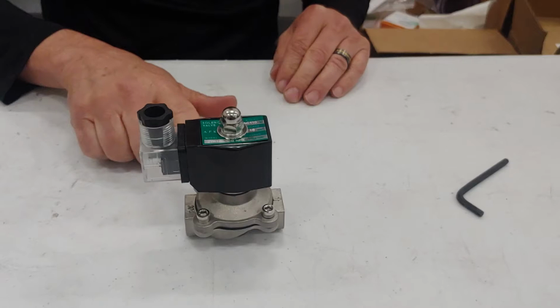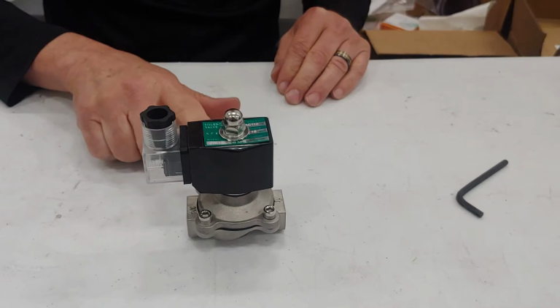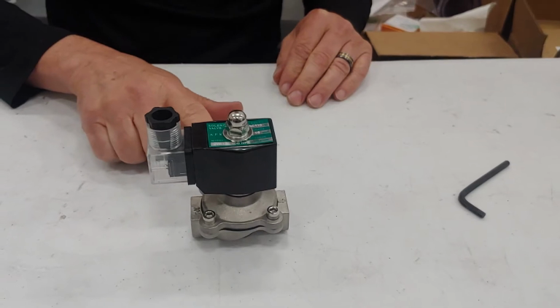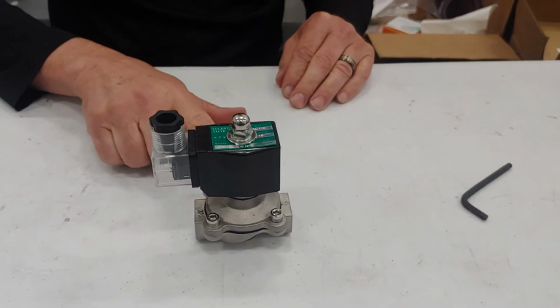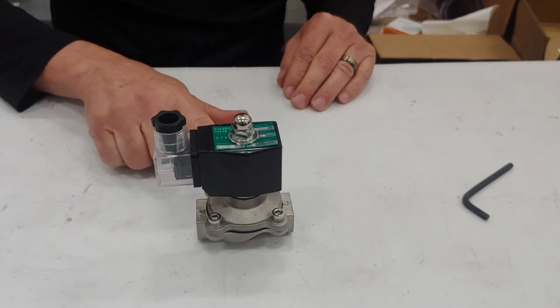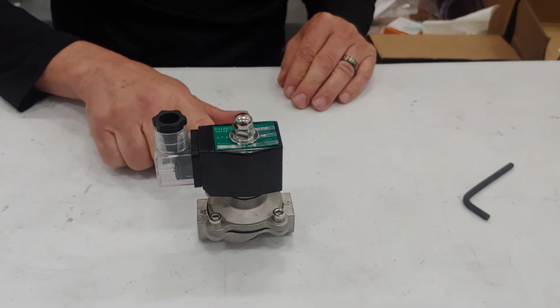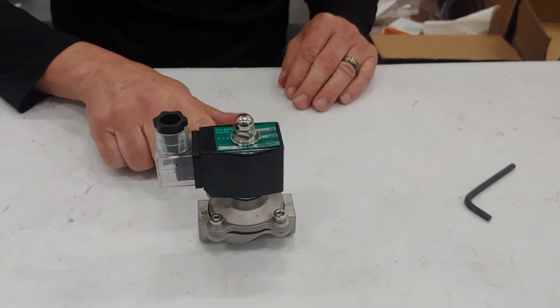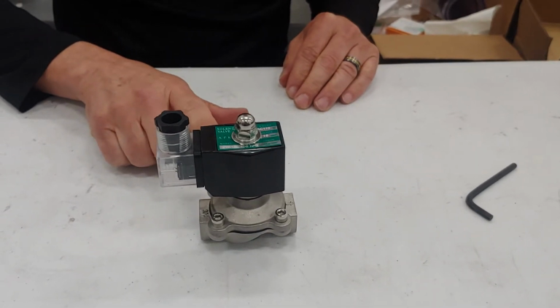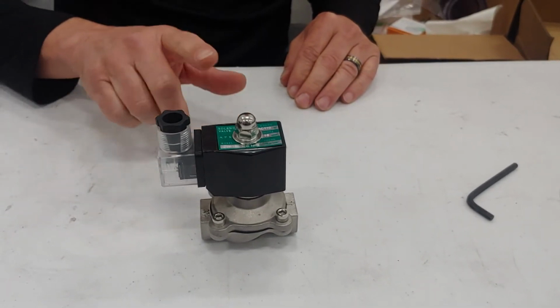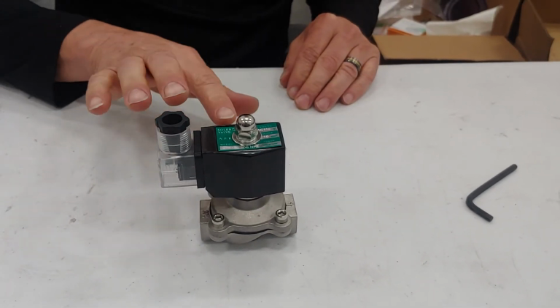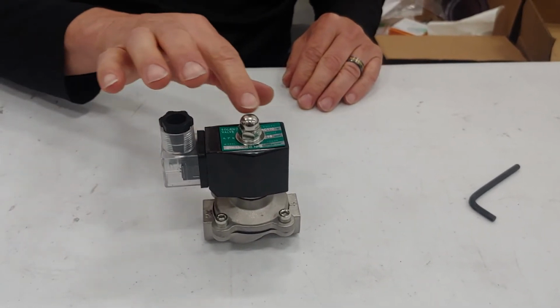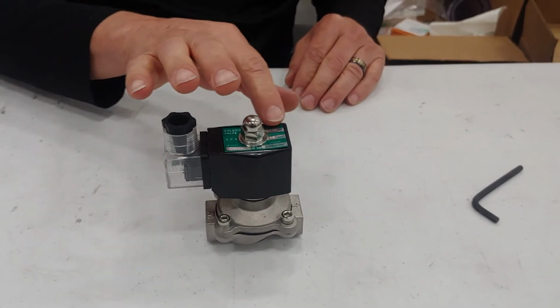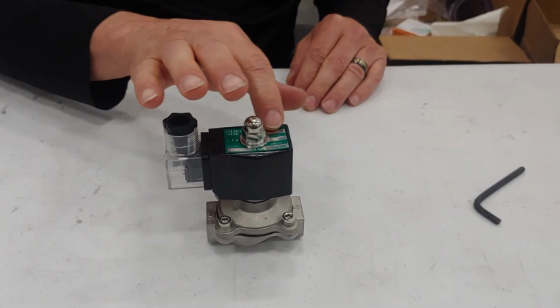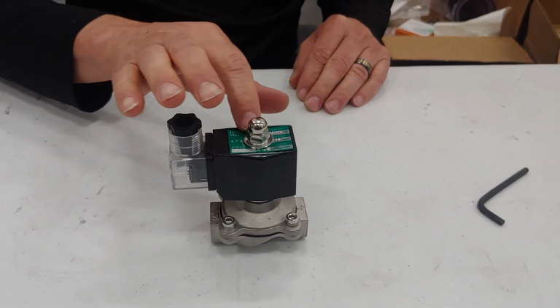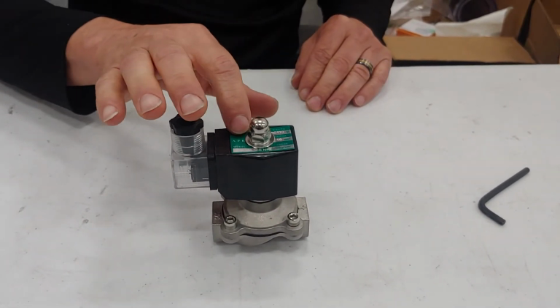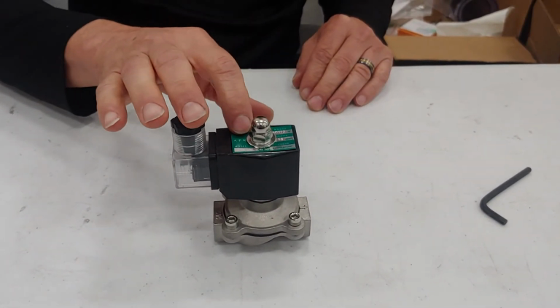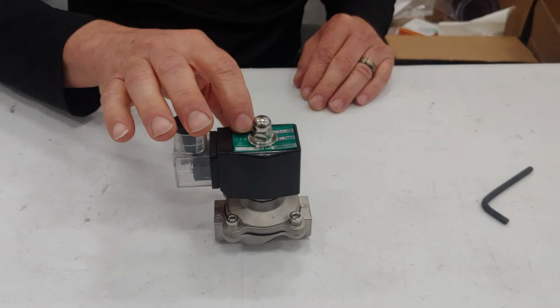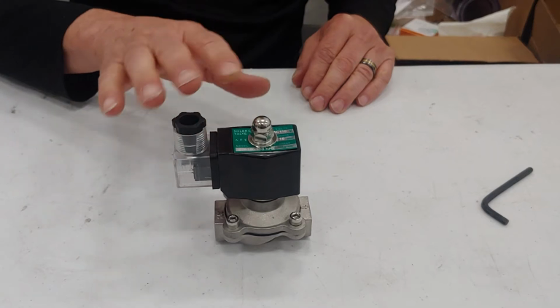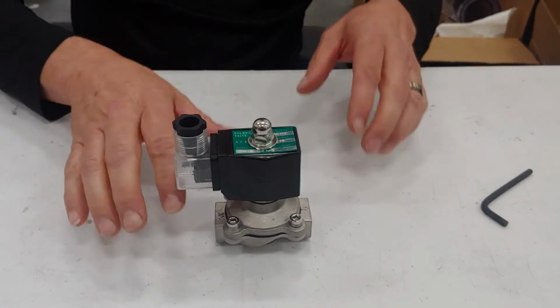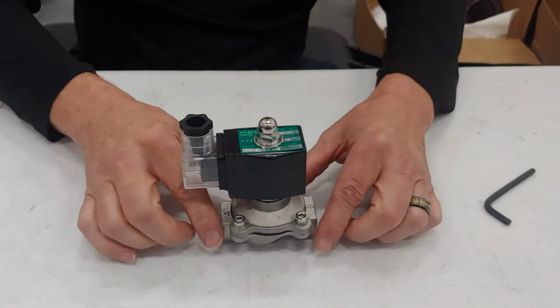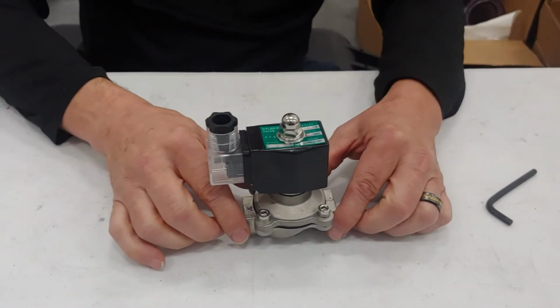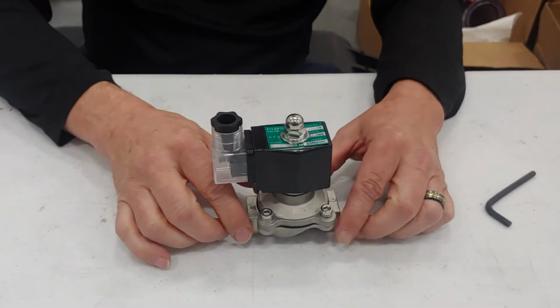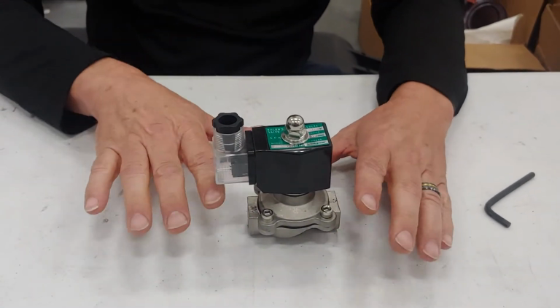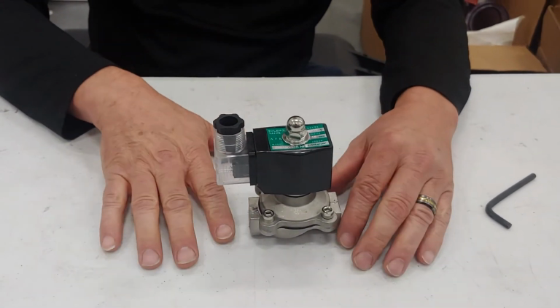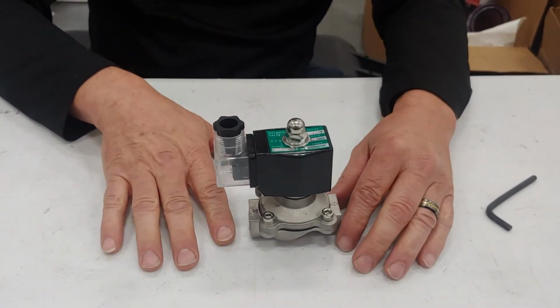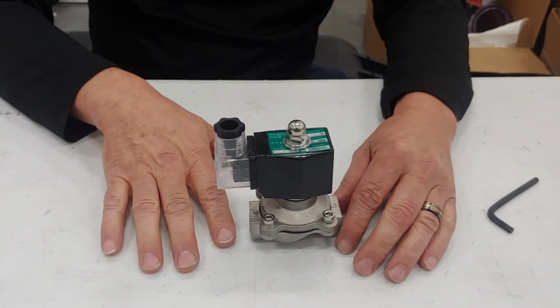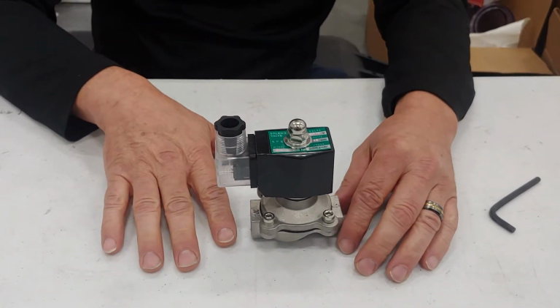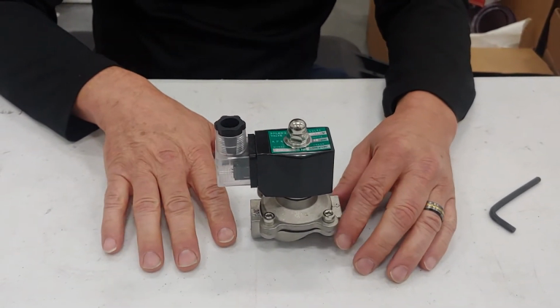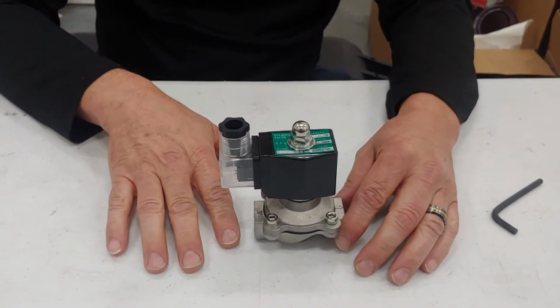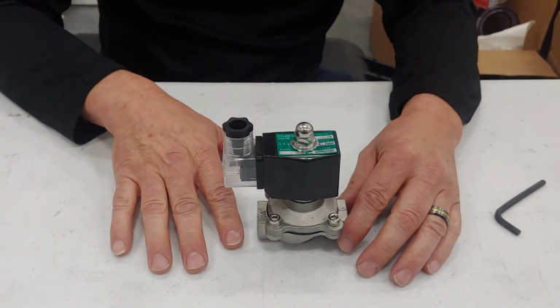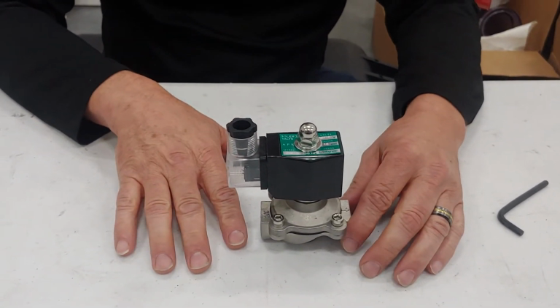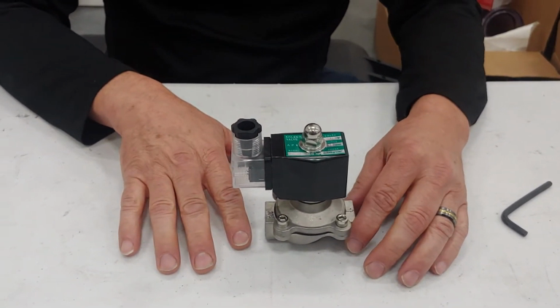This solenoid does not shut off completely. If it's this style solenoid with the green label, I'm going to show you how to simply make it so that it will work properly.